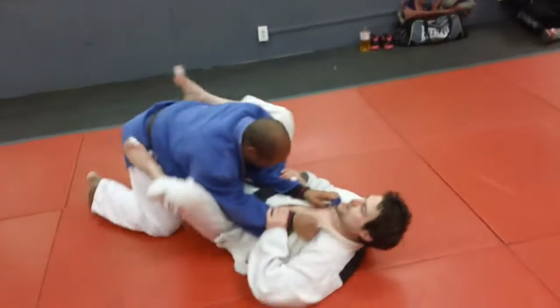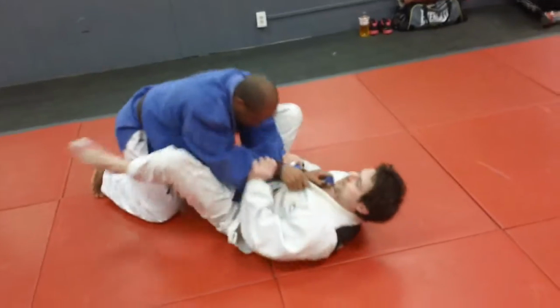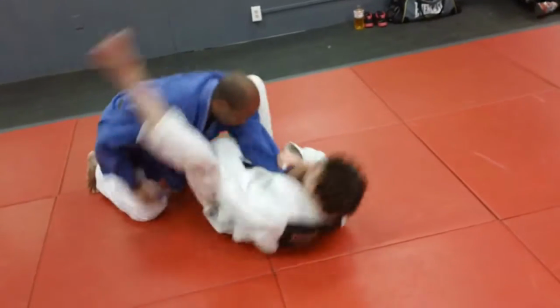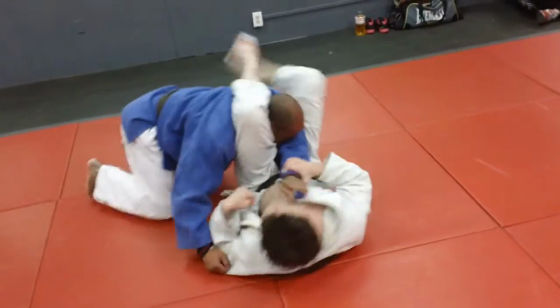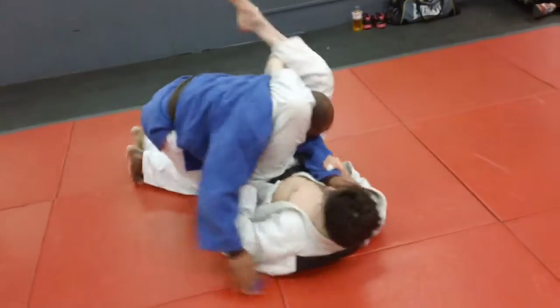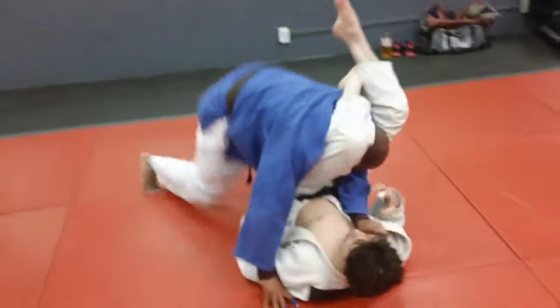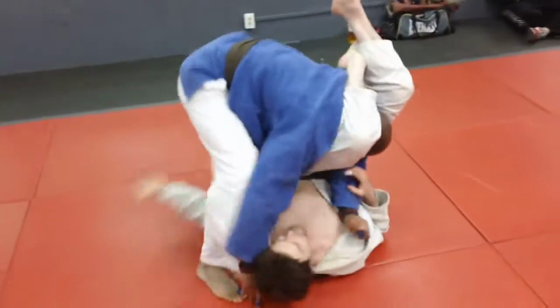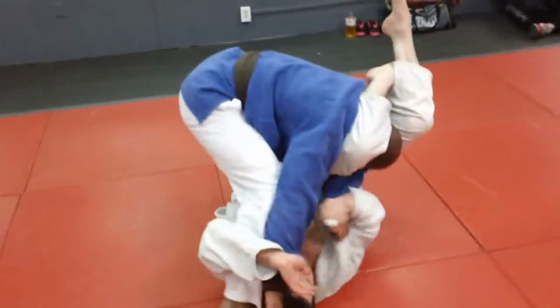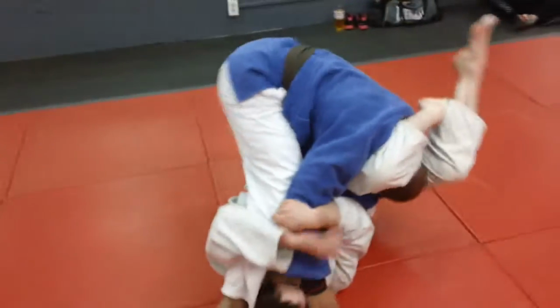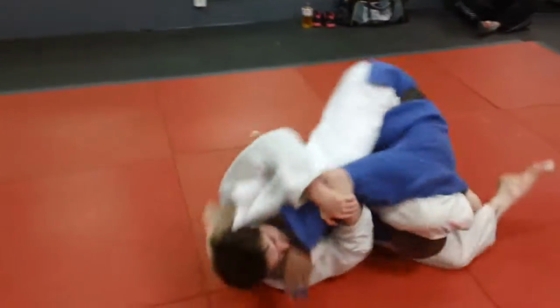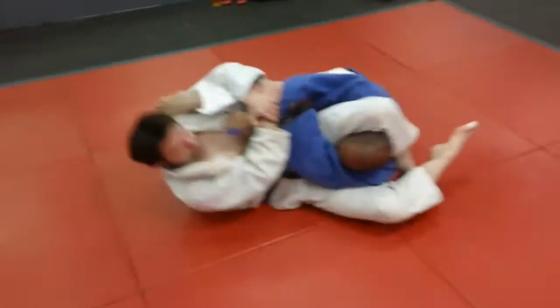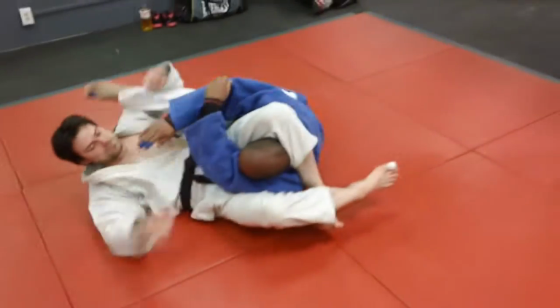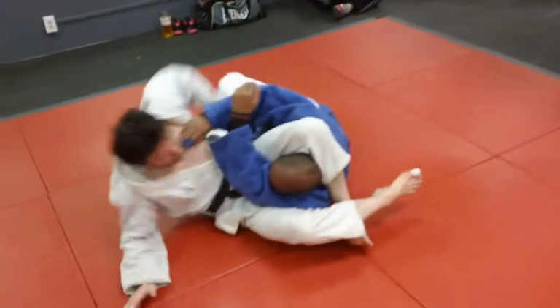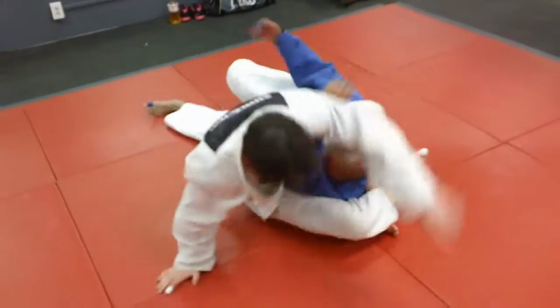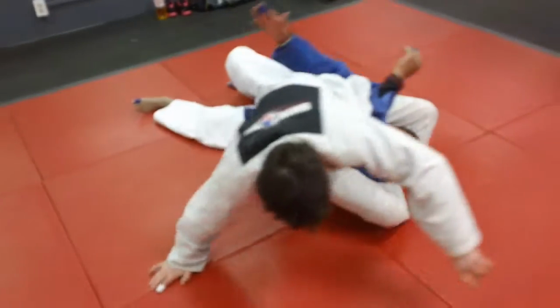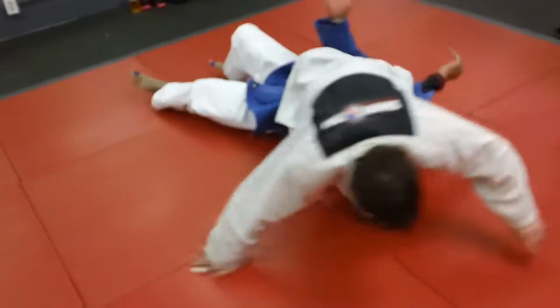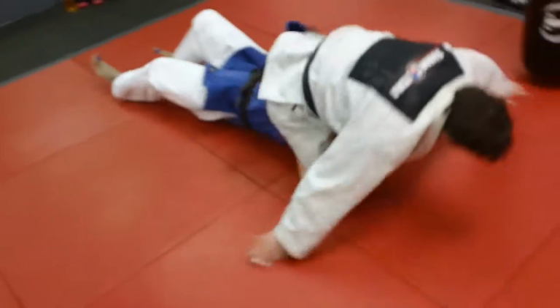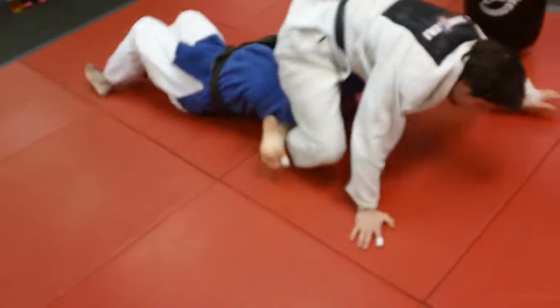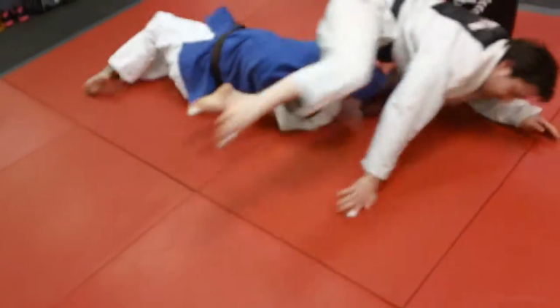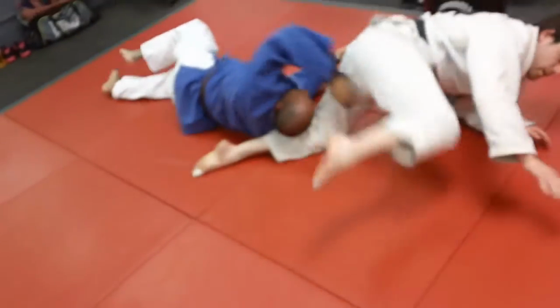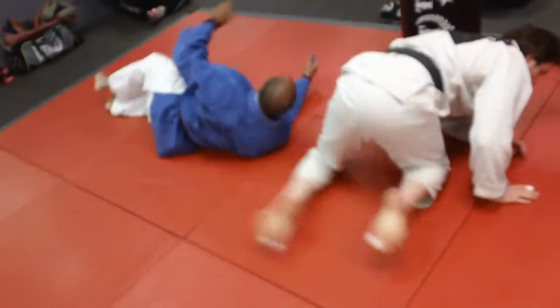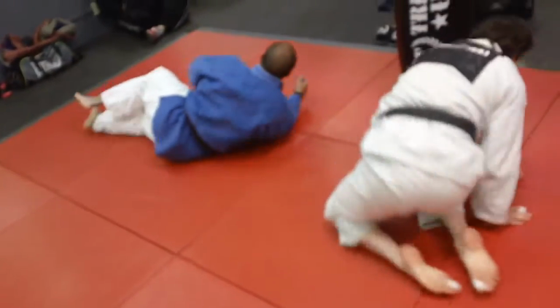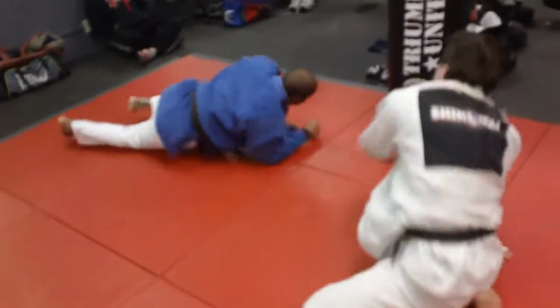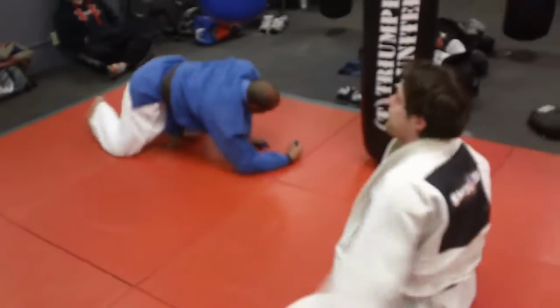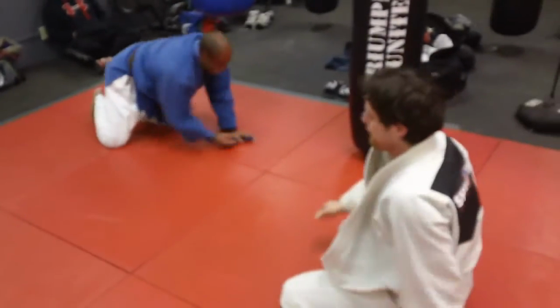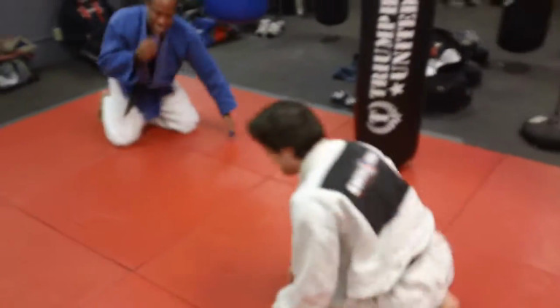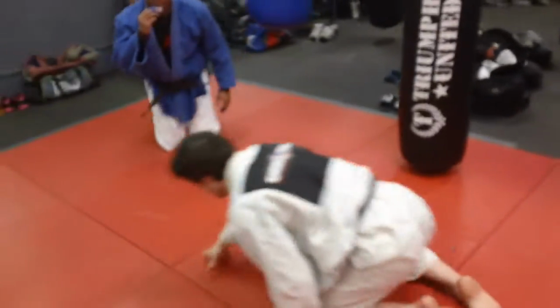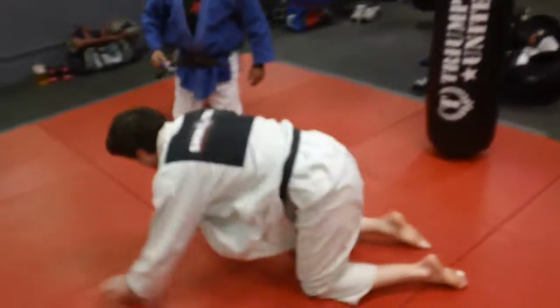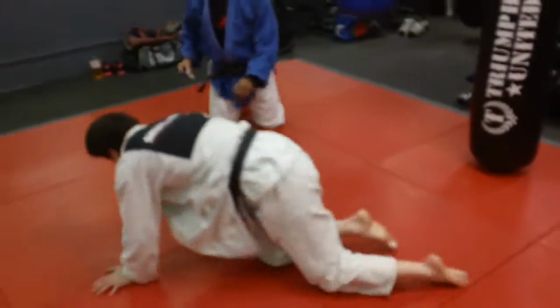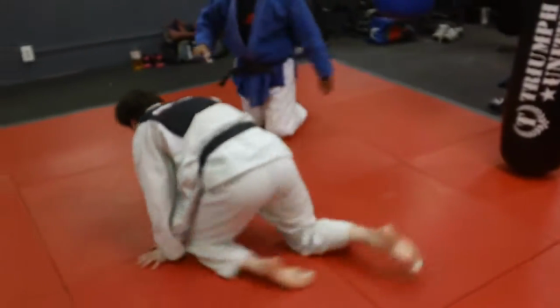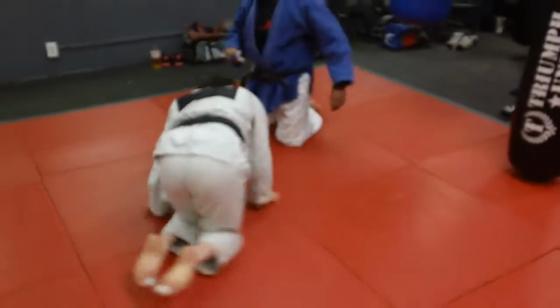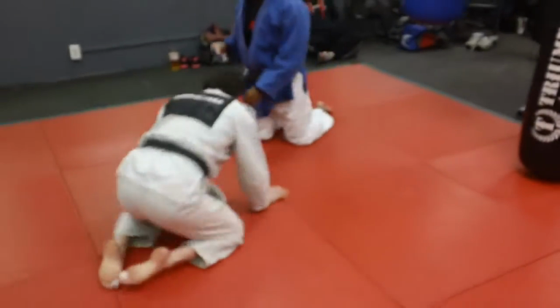So you do the triangle from the bottom, the man stands up to avoid it, so you trap it, roll him, or you can rush and drag him. Come all the way to the top and sit on him, and you can finish out with a sitting triangle choke, really sitting on top.